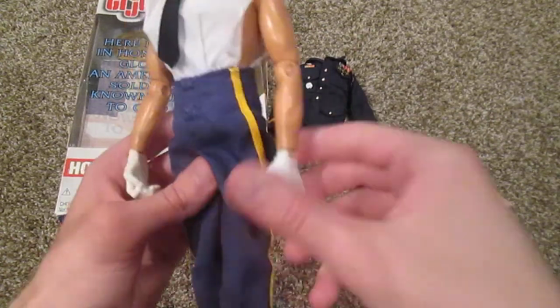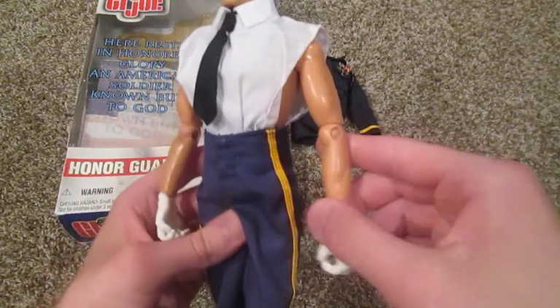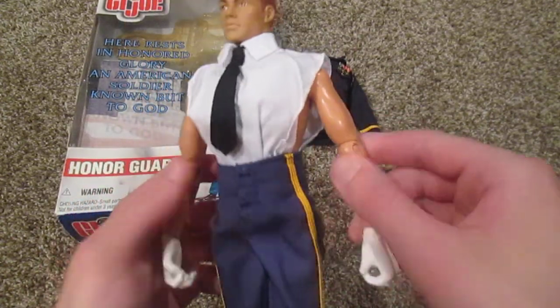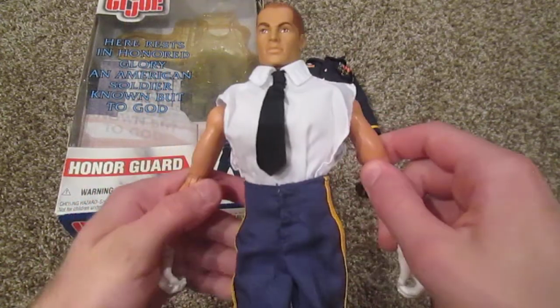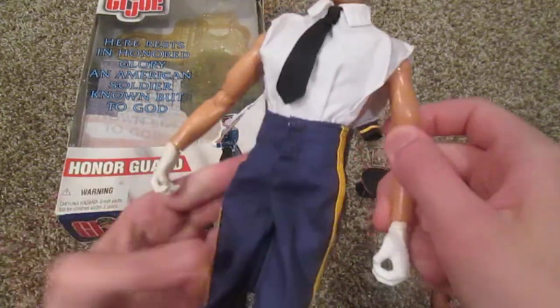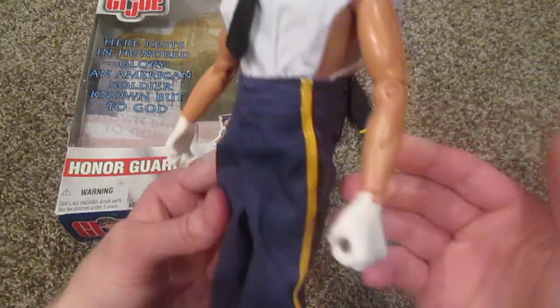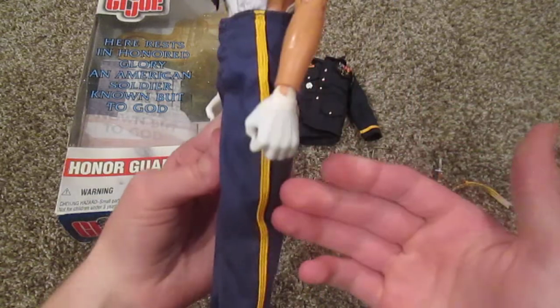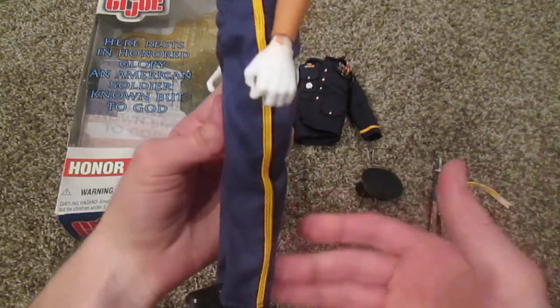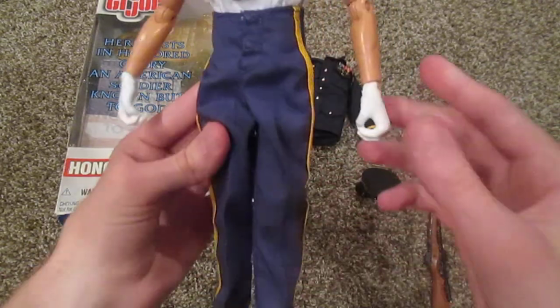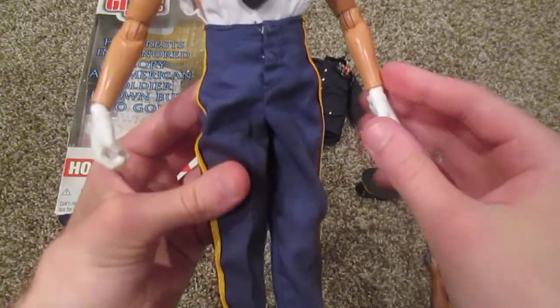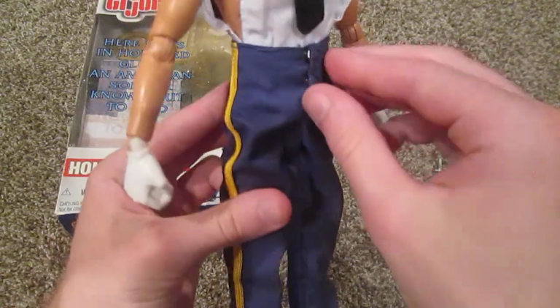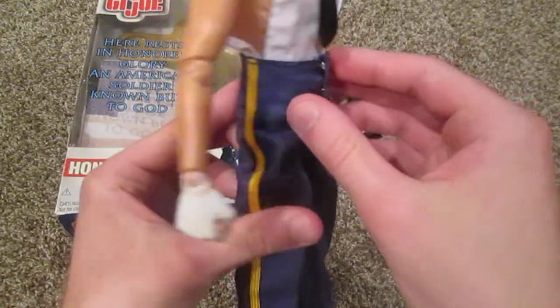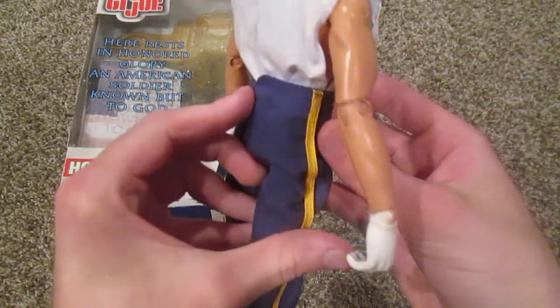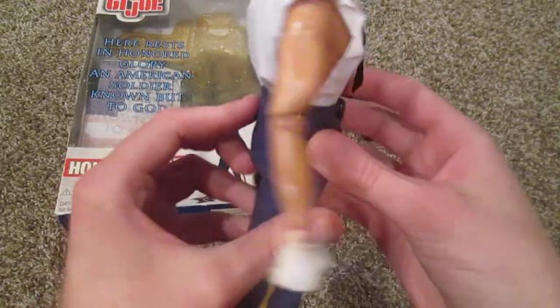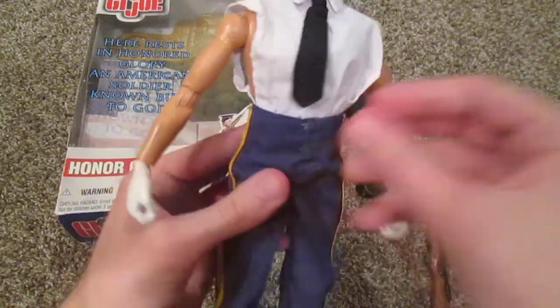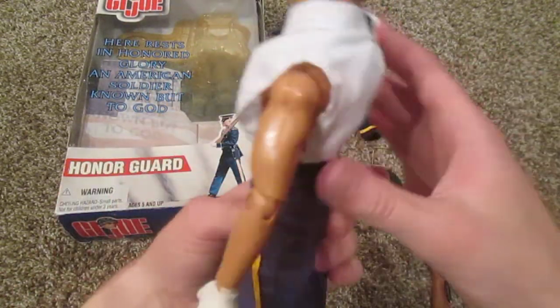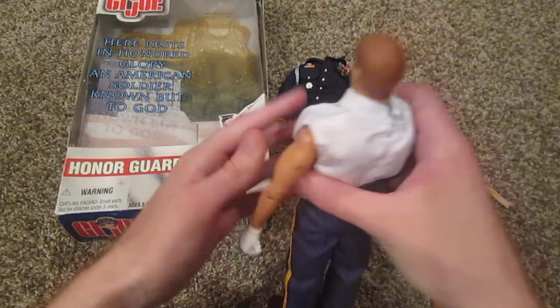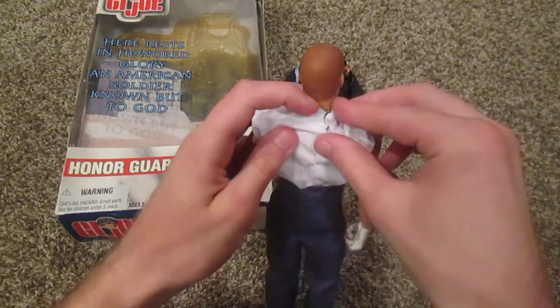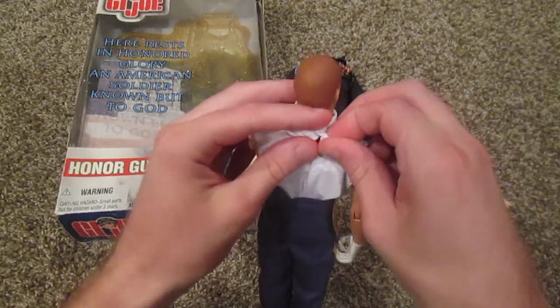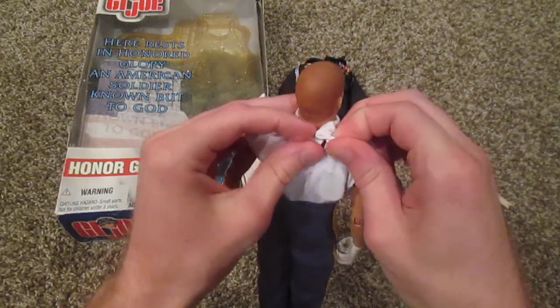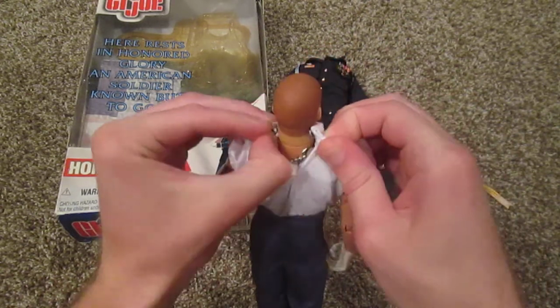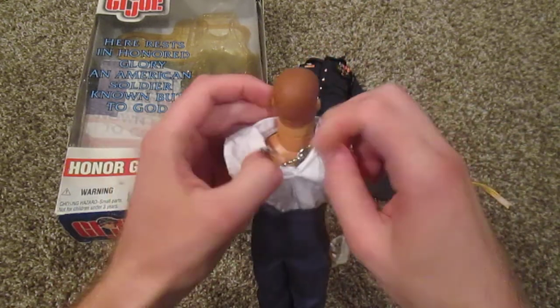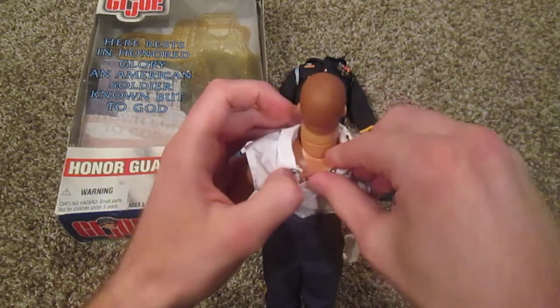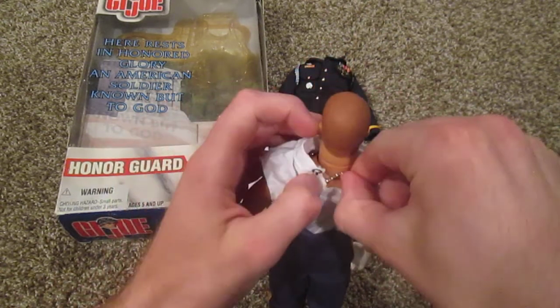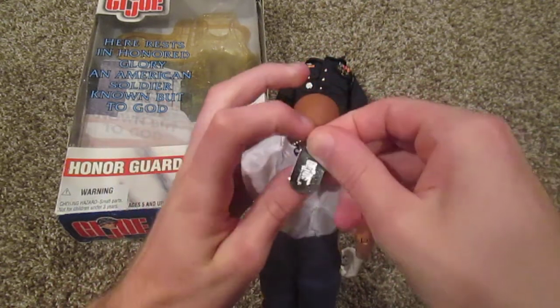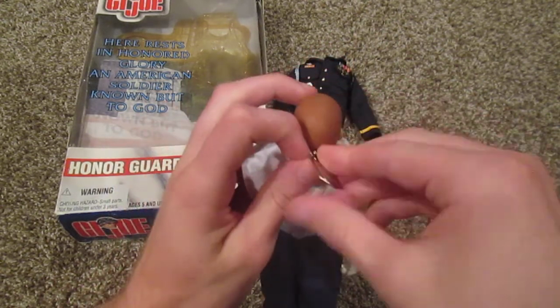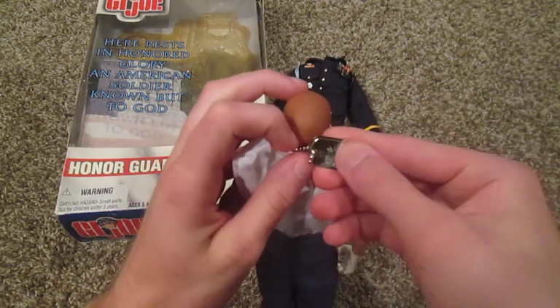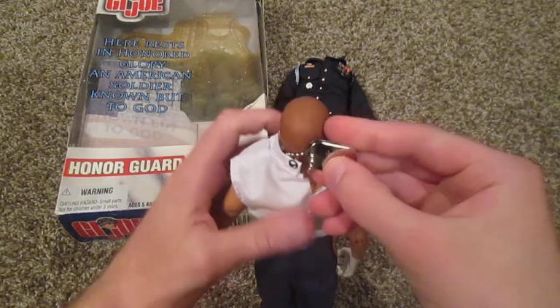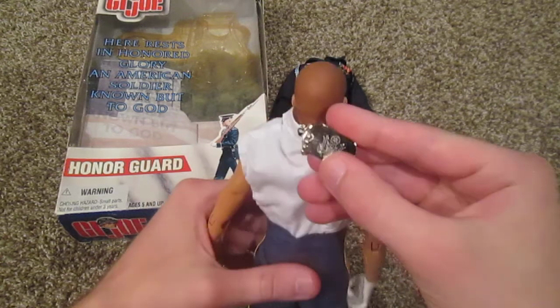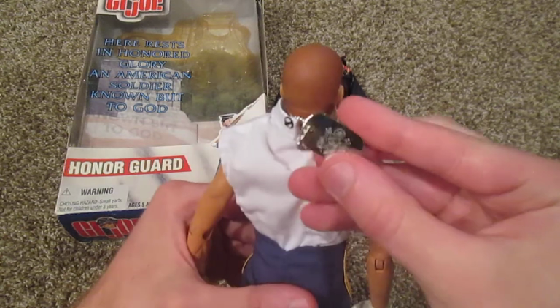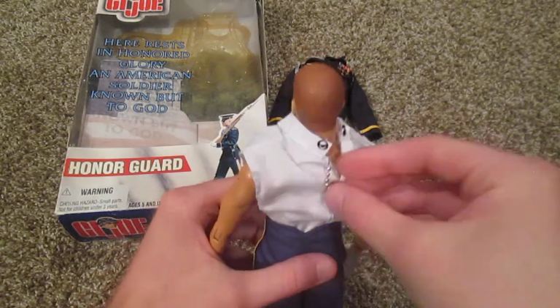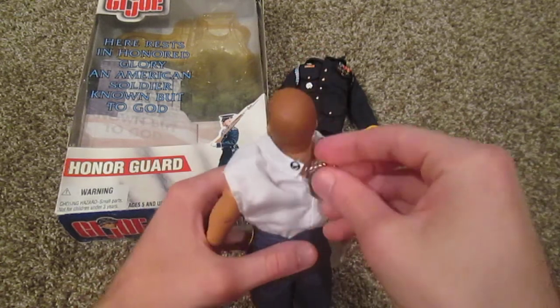A few more things here — really cool pants. On the back you can unbutton it and we do have a dog tag. So there's his dog tag — that's pretty cool.